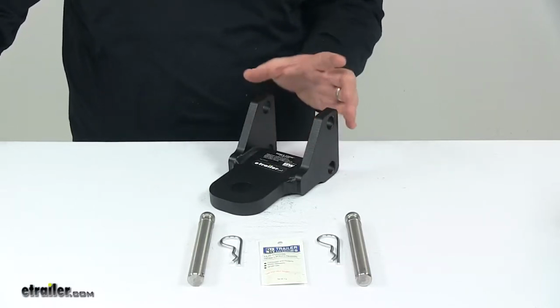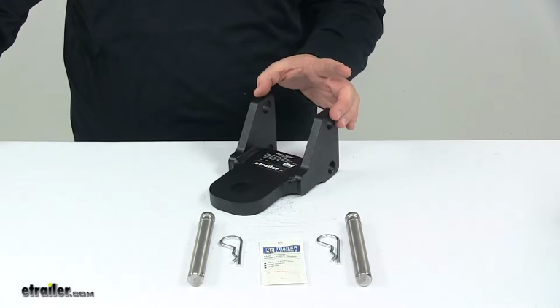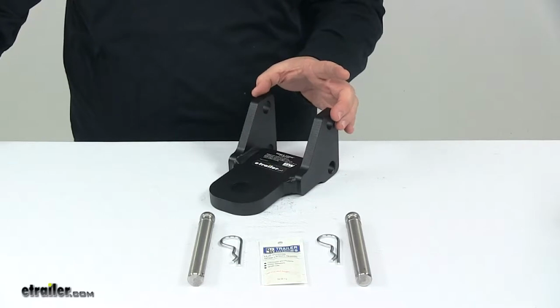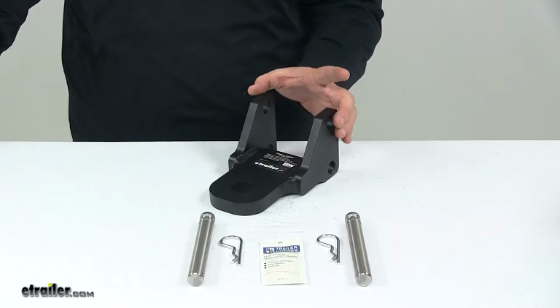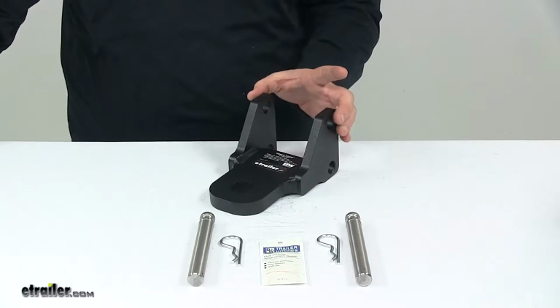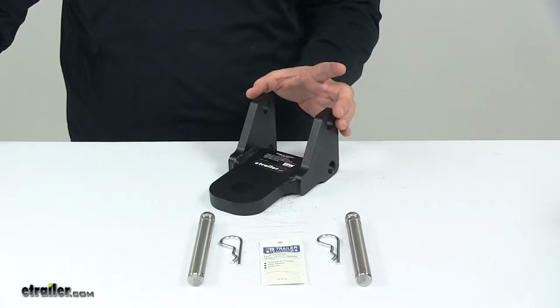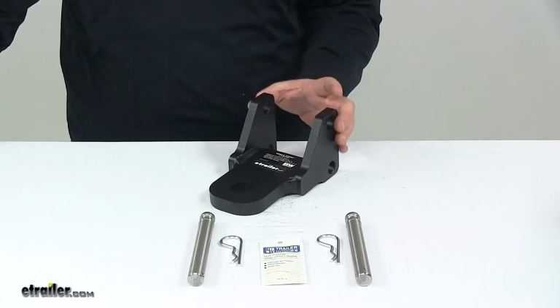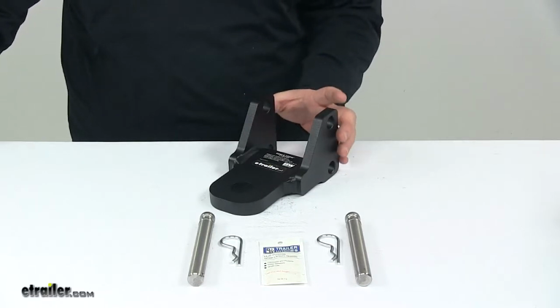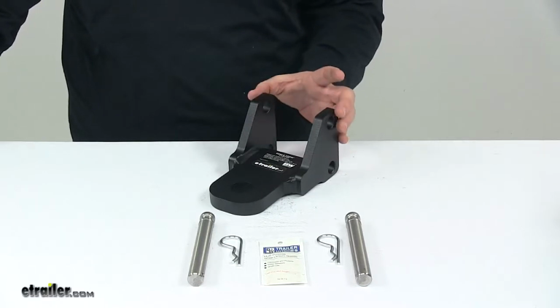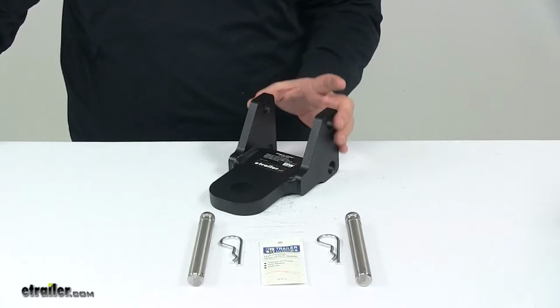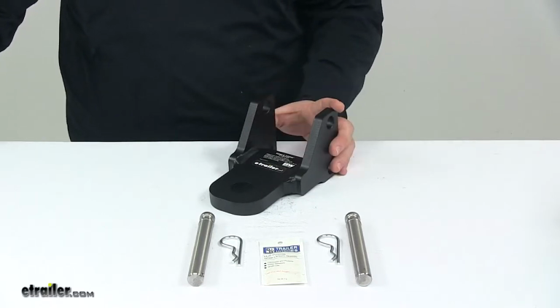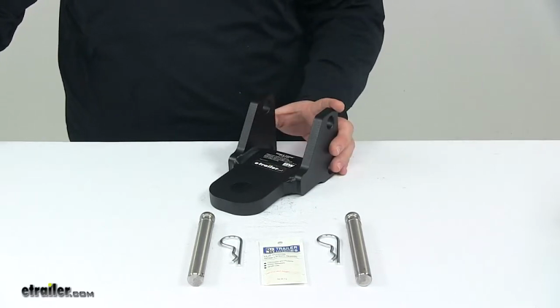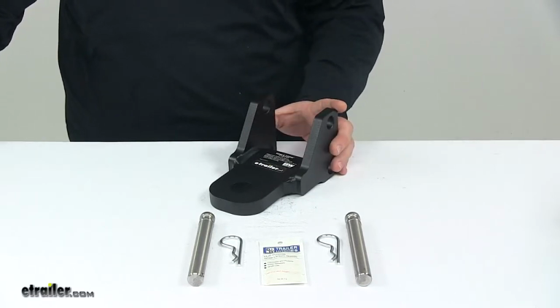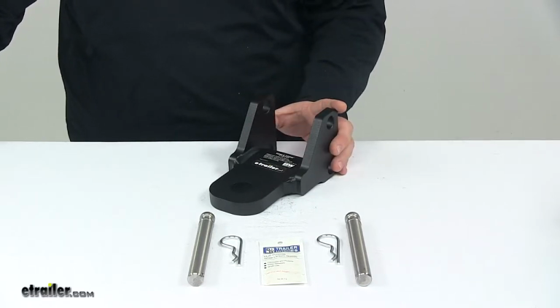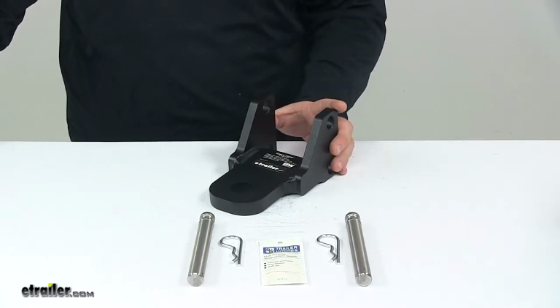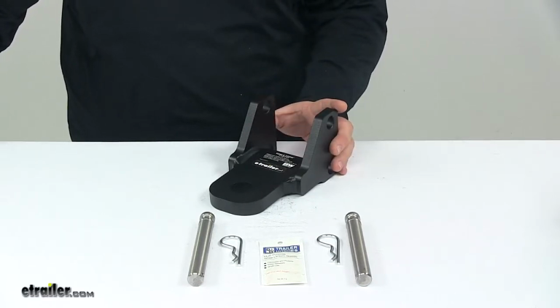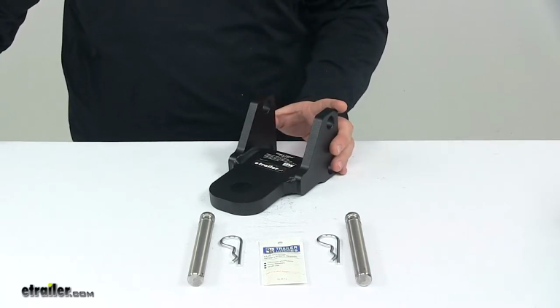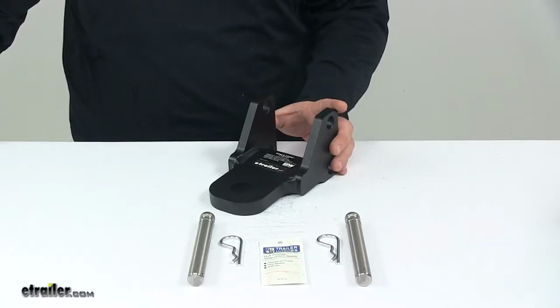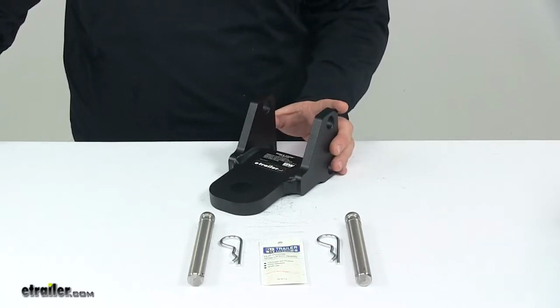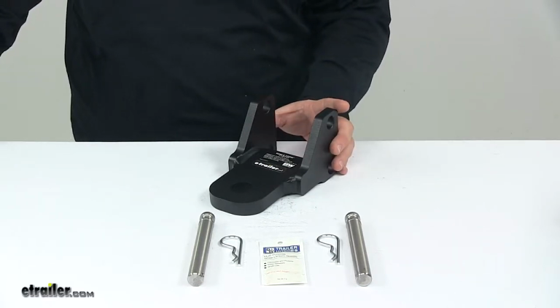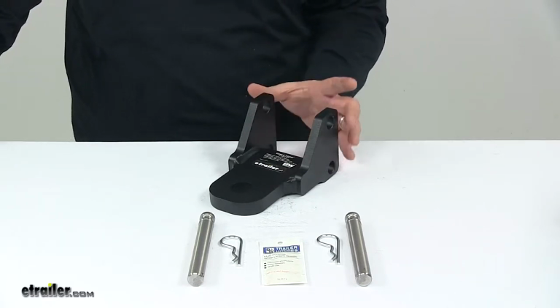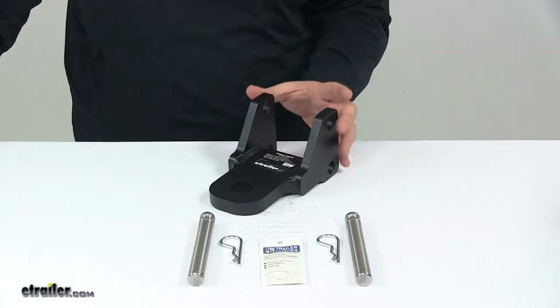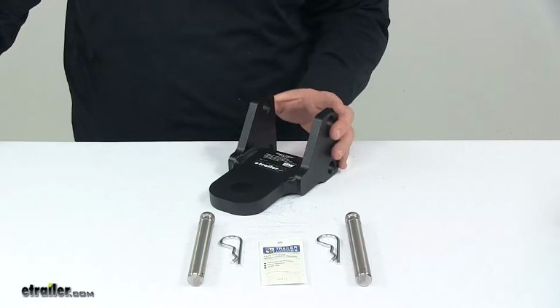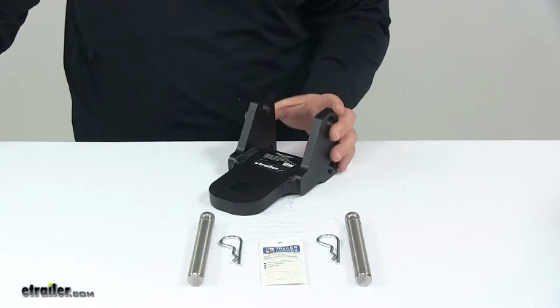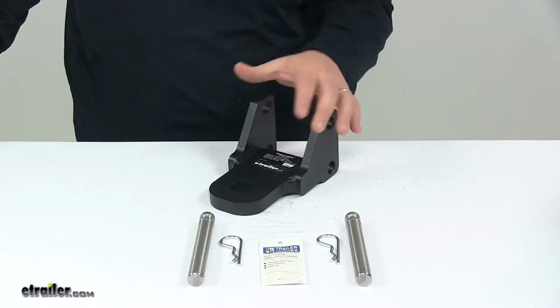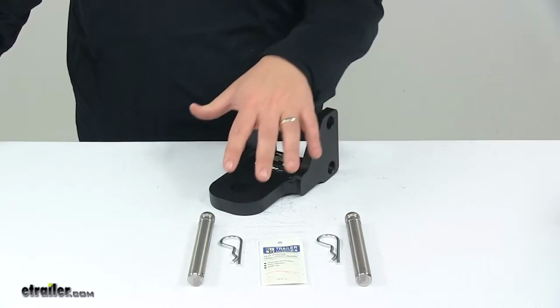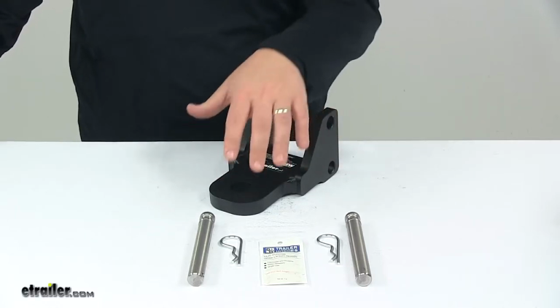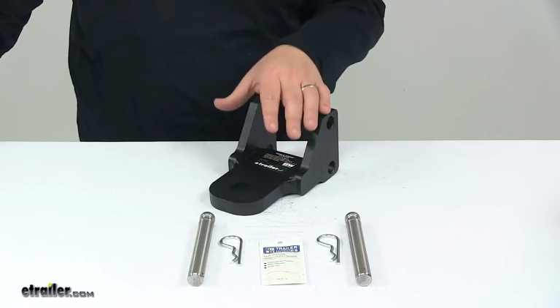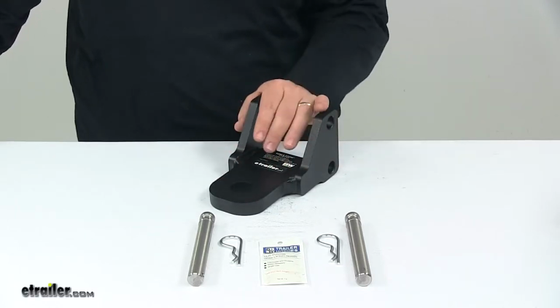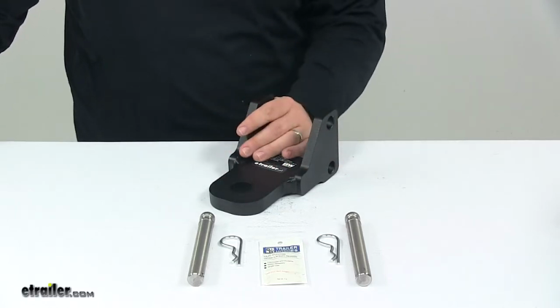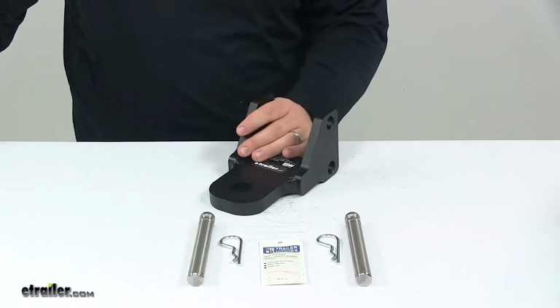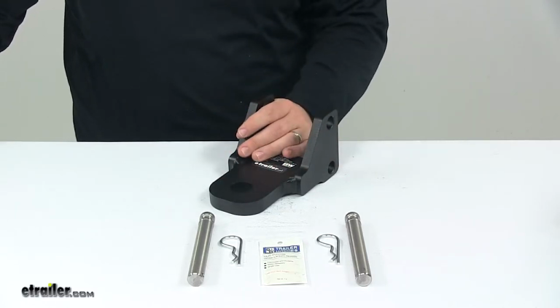The platform, once installed, can slide up and down along the ball mount shank and secures in place with the included stainless steel pins.